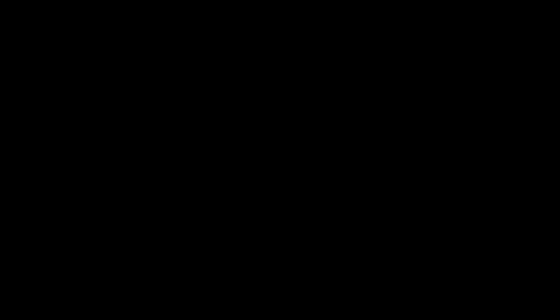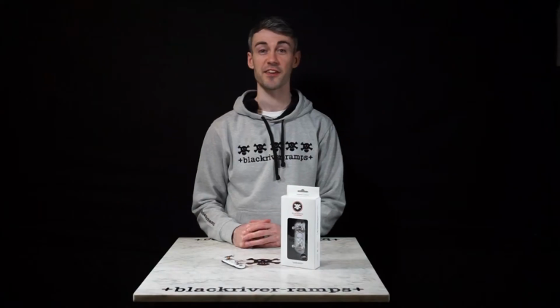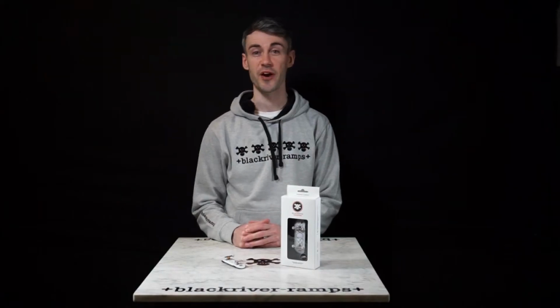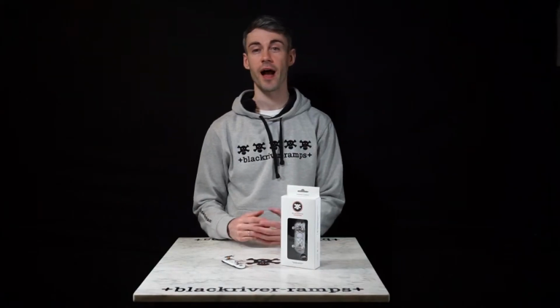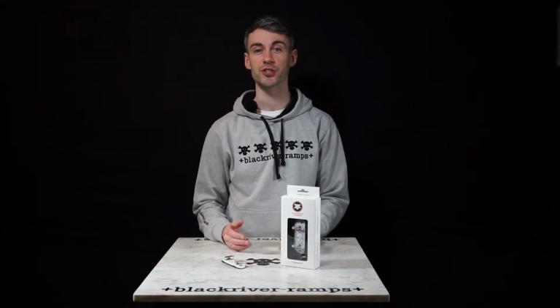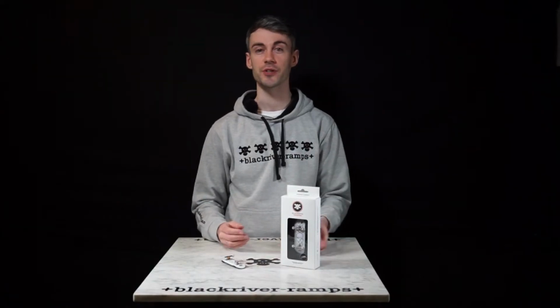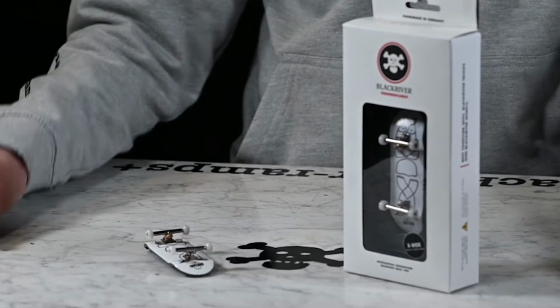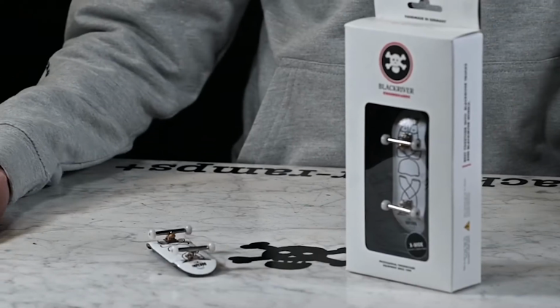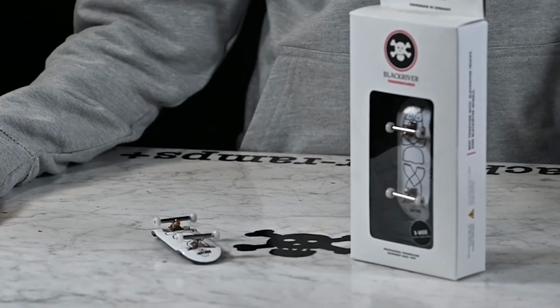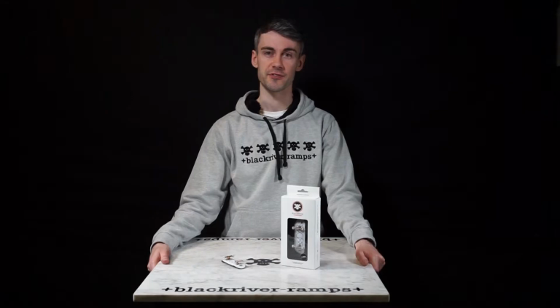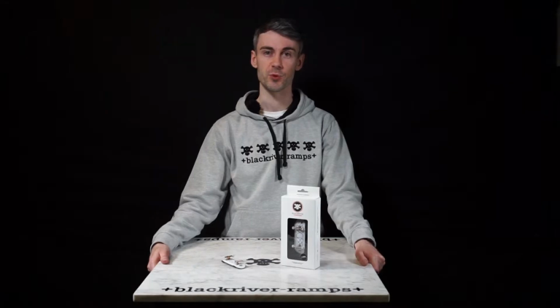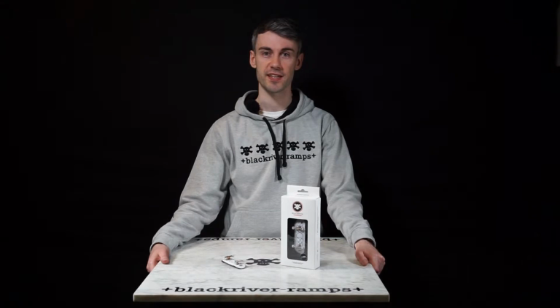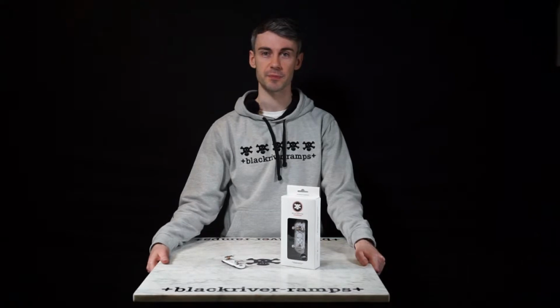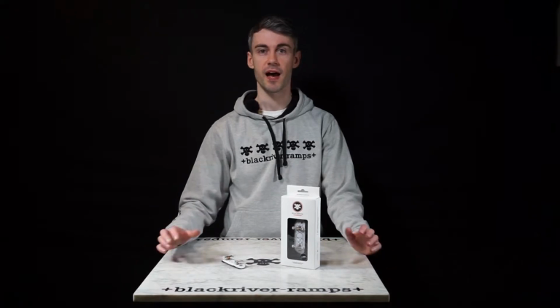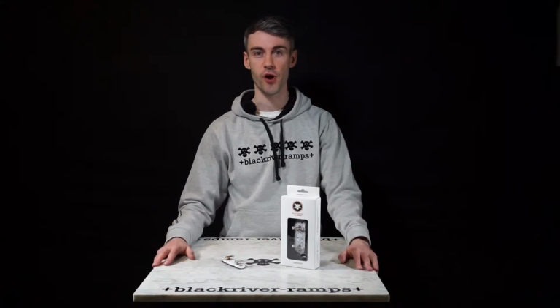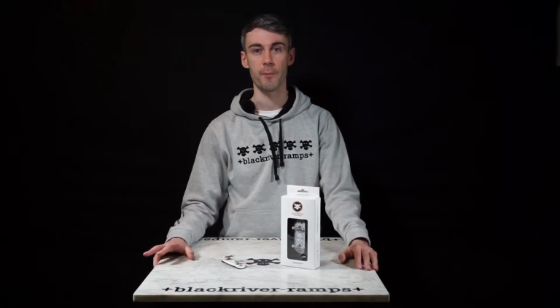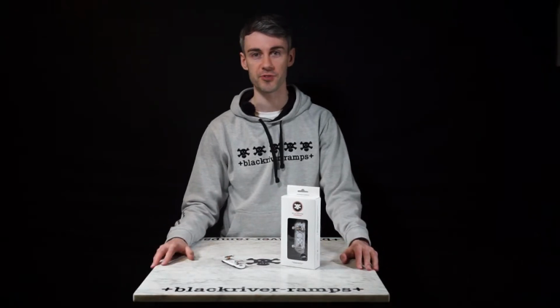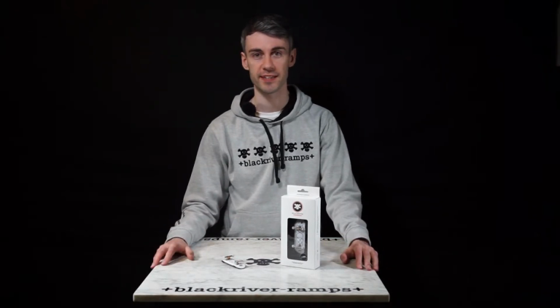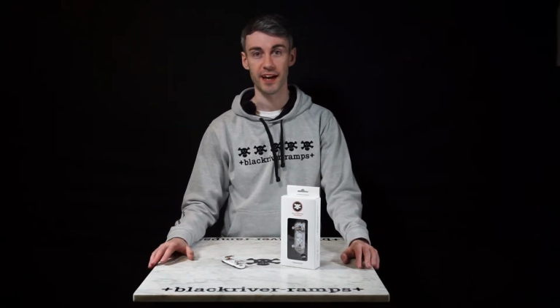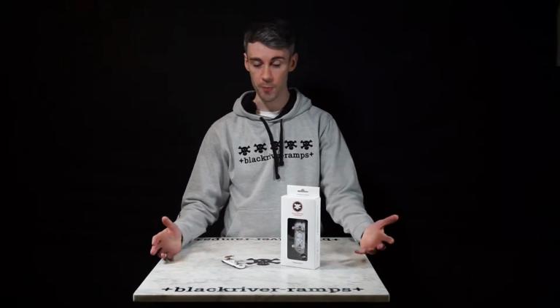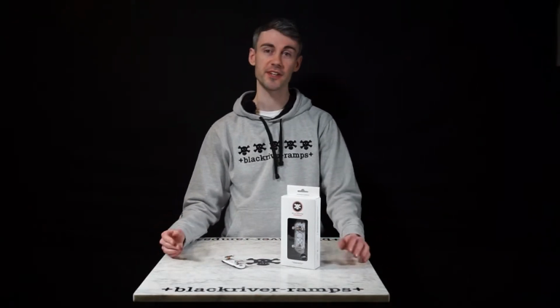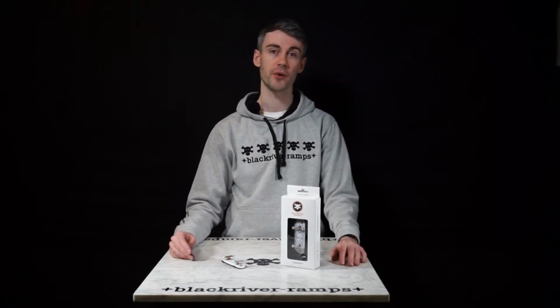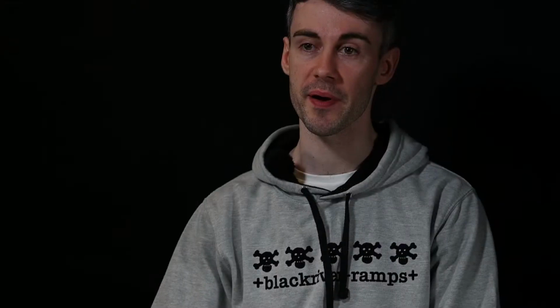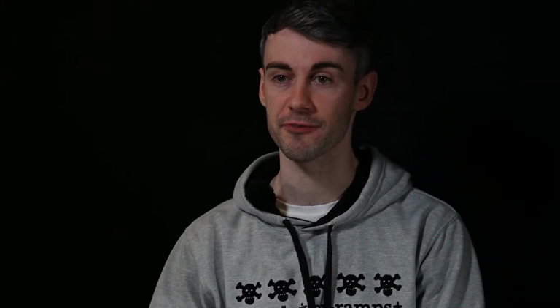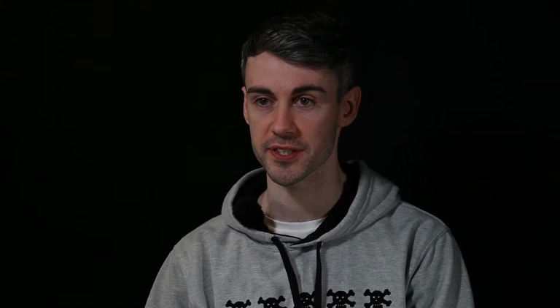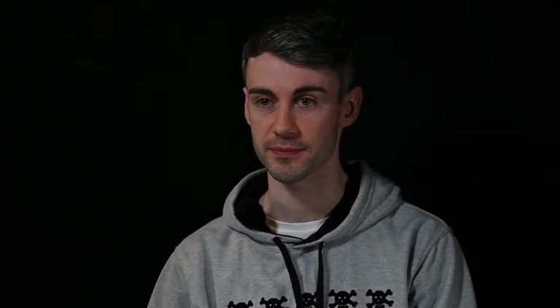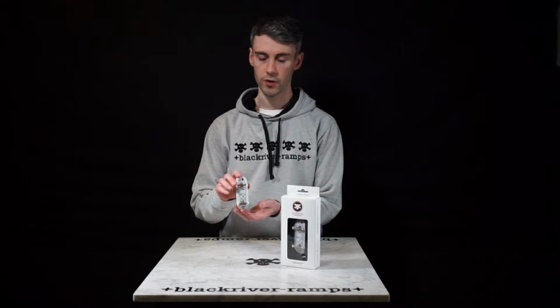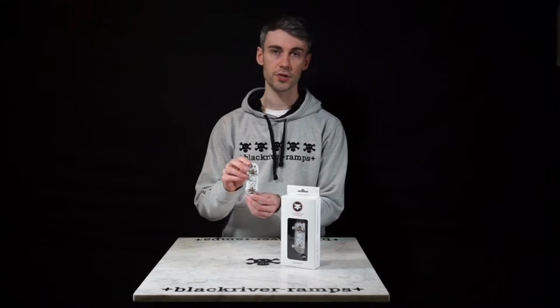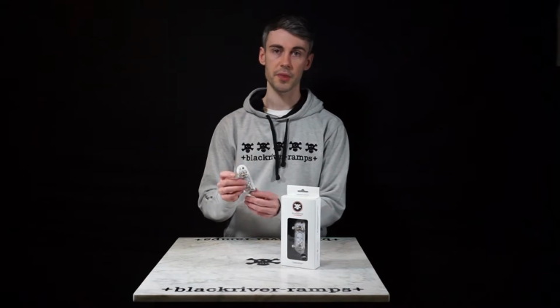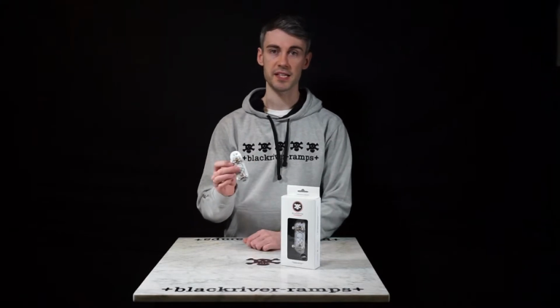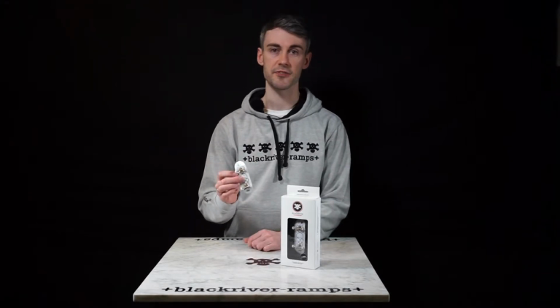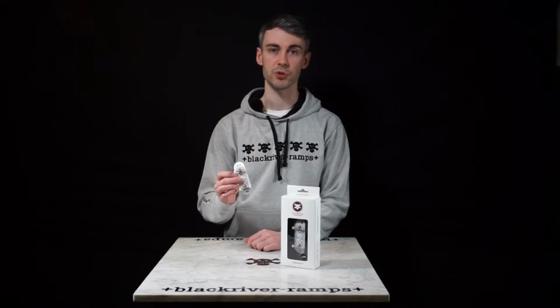In this video I'm going to show you a complete Black River fingerboard setup. I'm Tom at Black River Rider and I hope this video will help you make an informed decision. Let's look at the parts of a fingerboard.